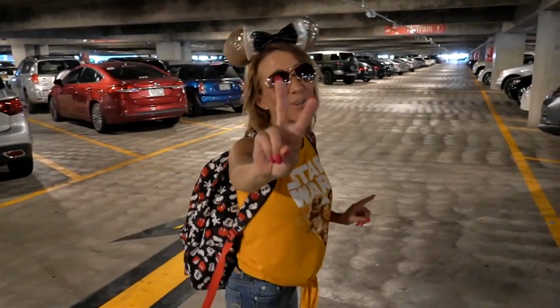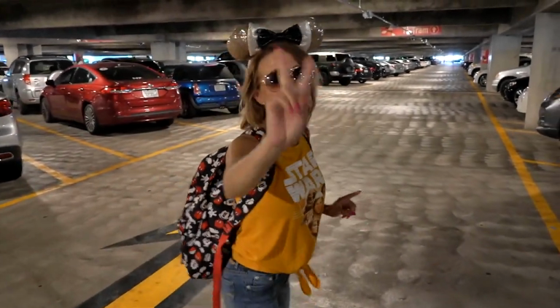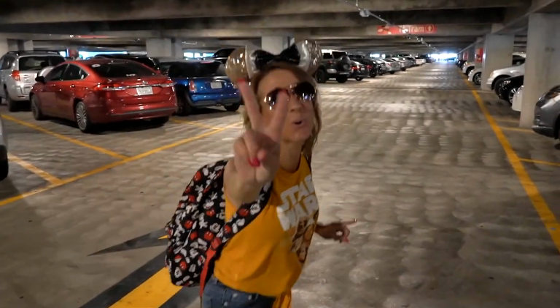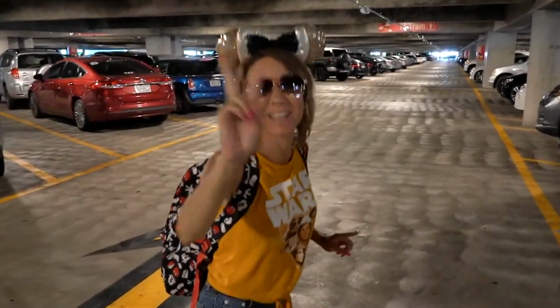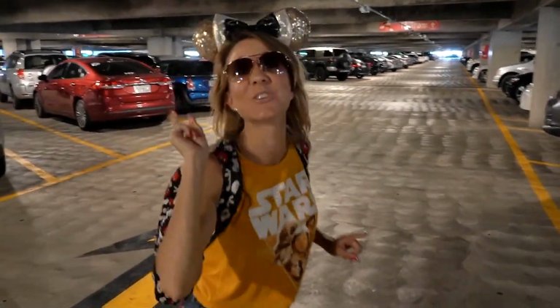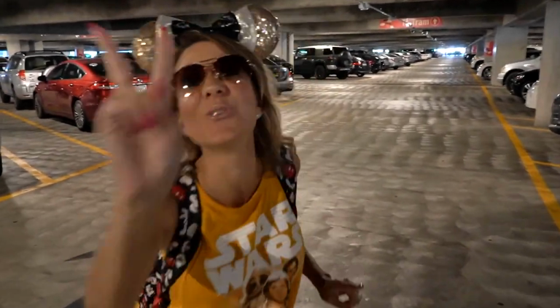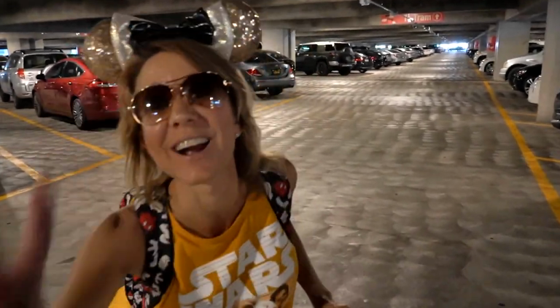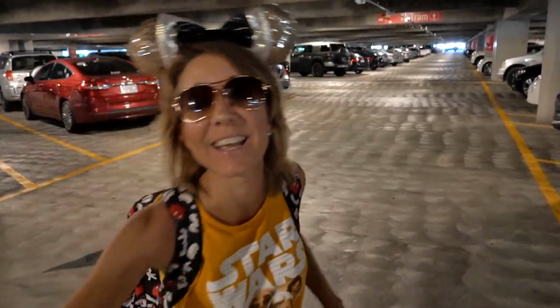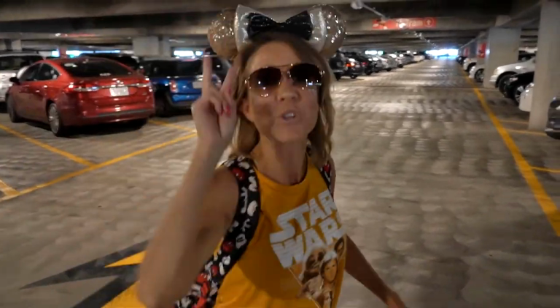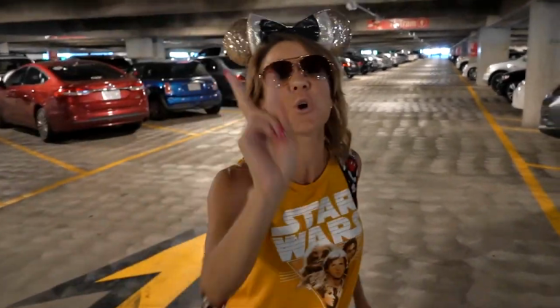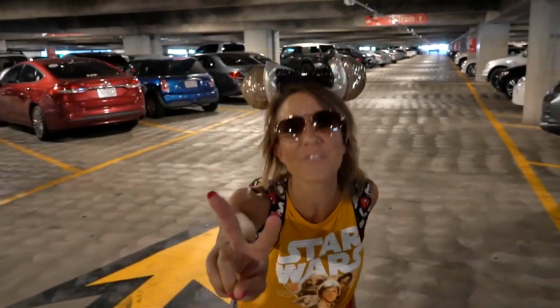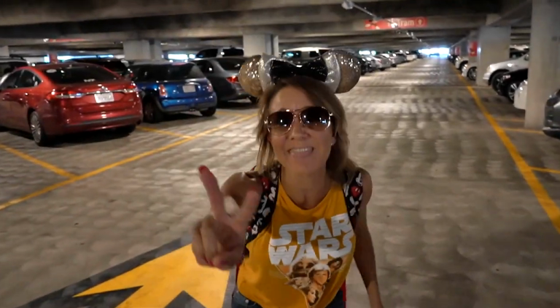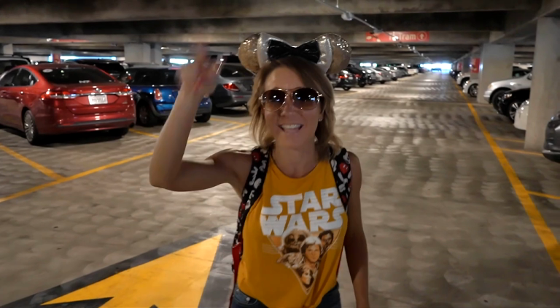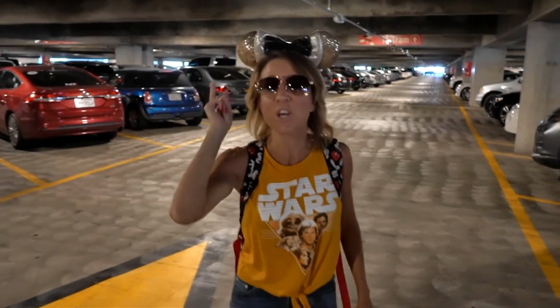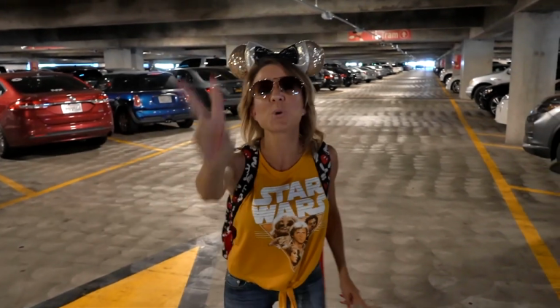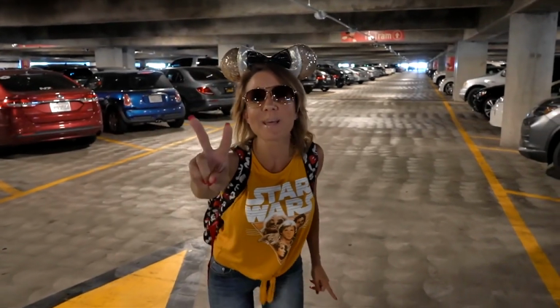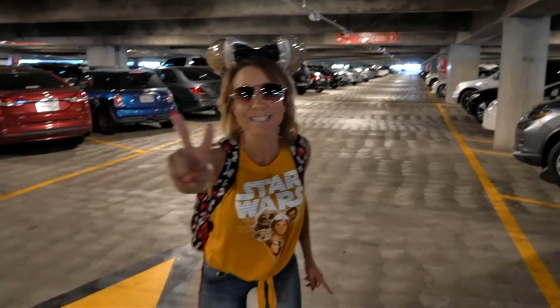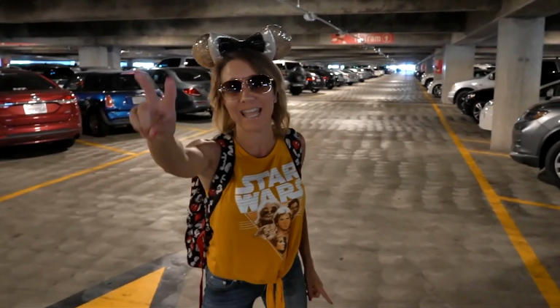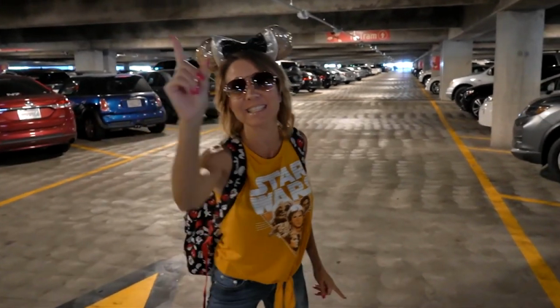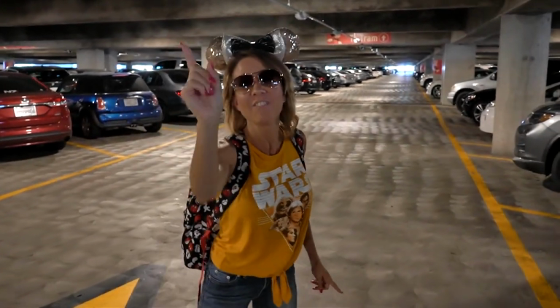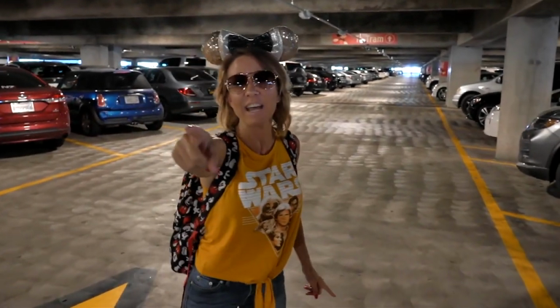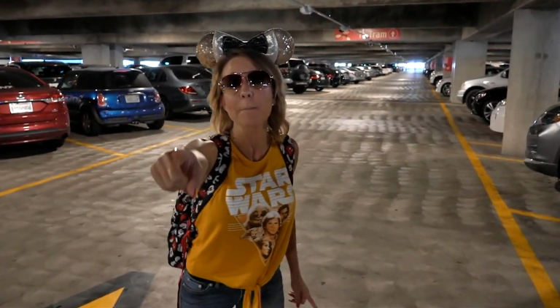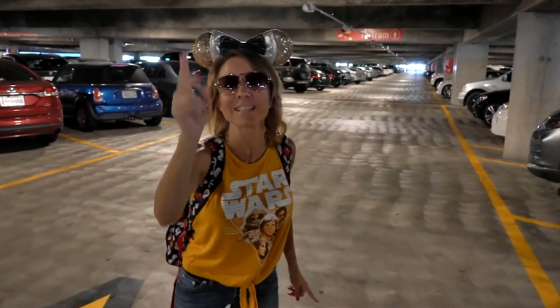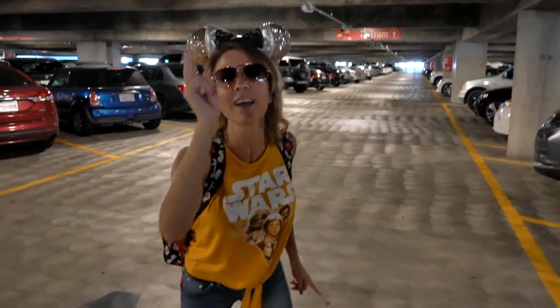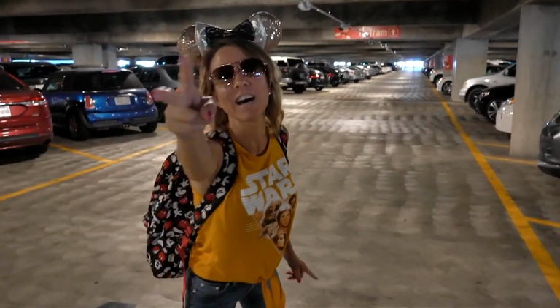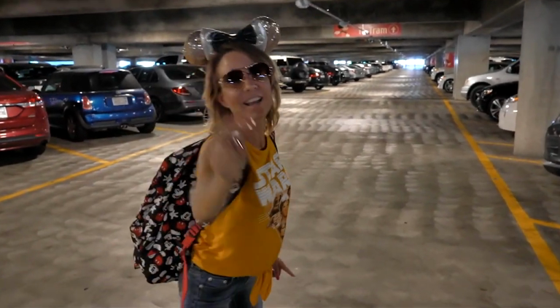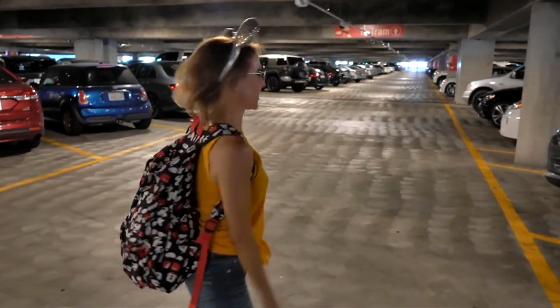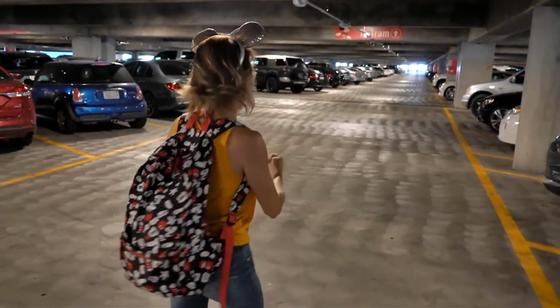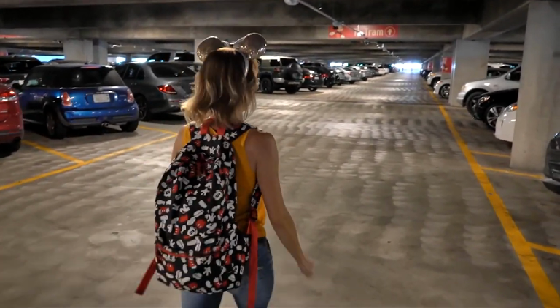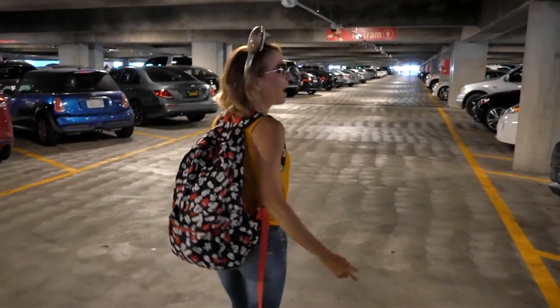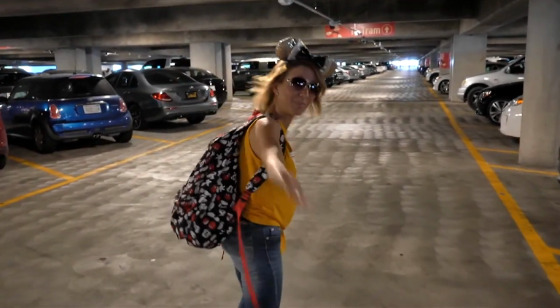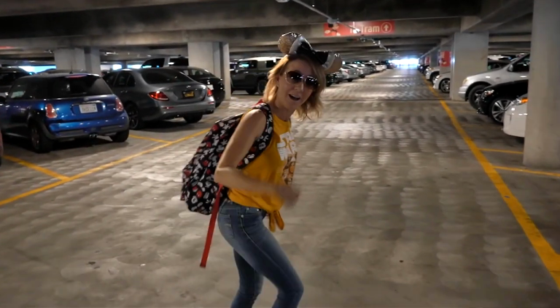Those are two fun things, two amazing things — fun birthday, fun Star Wars. Come on!